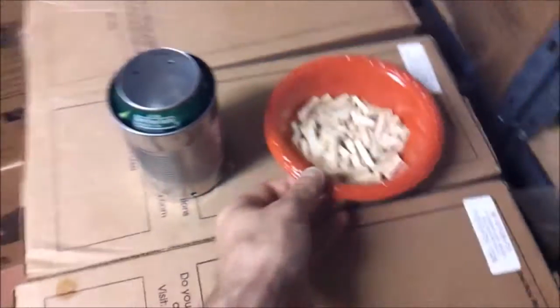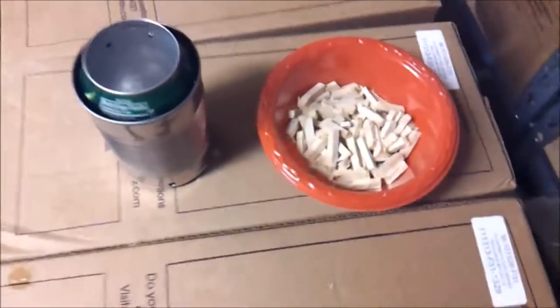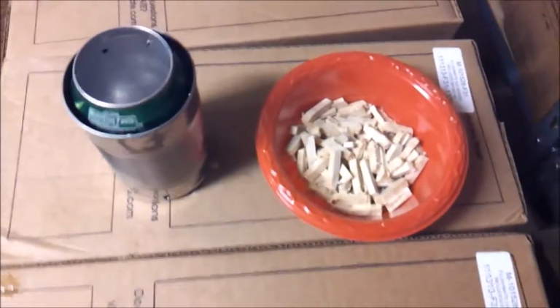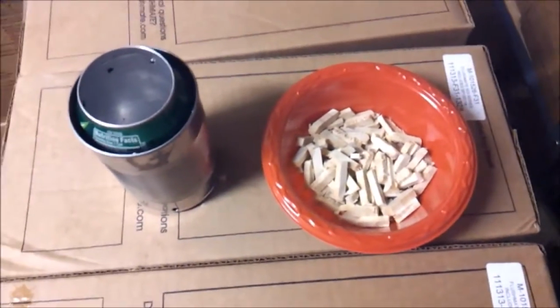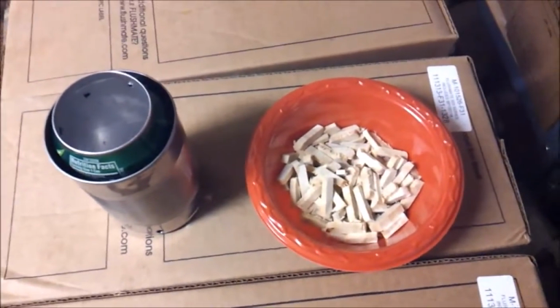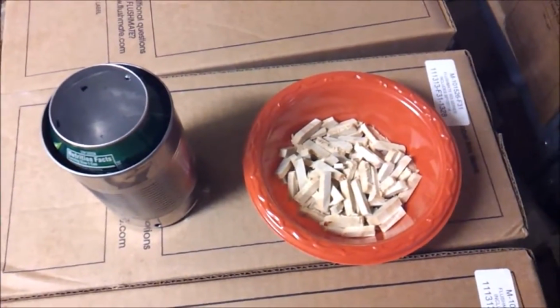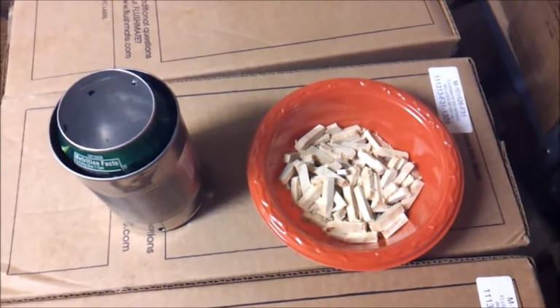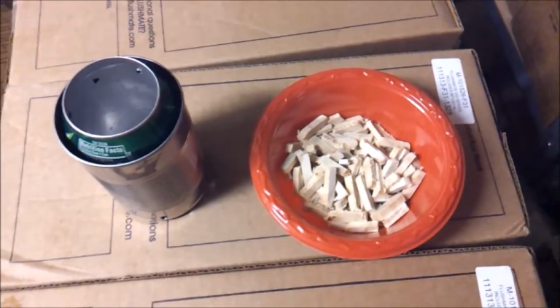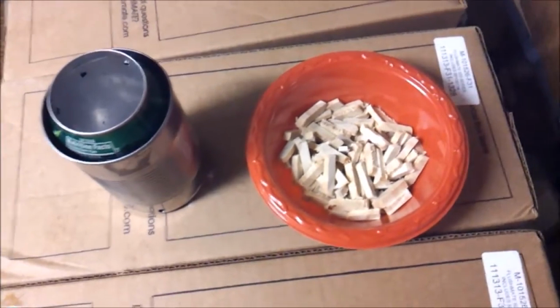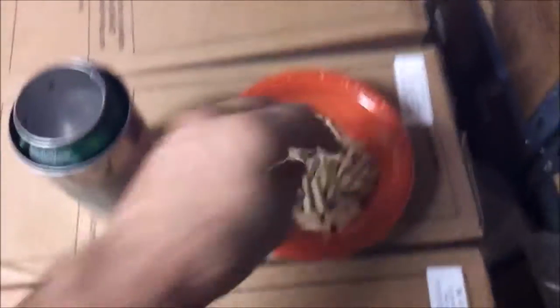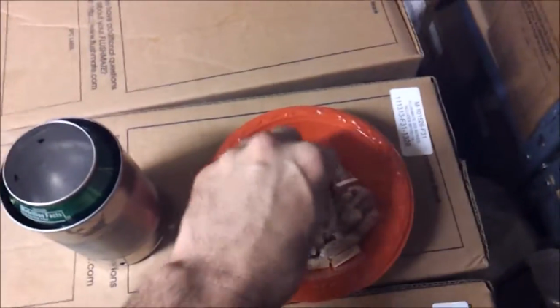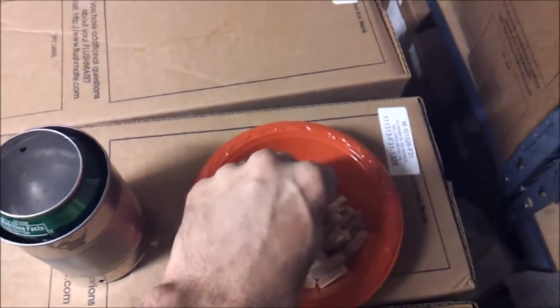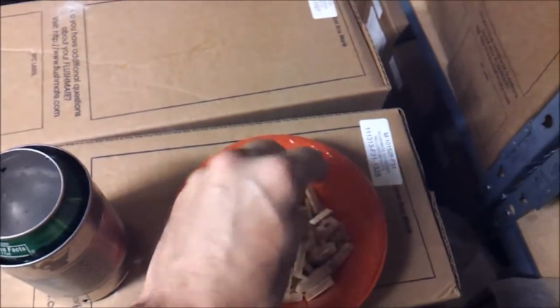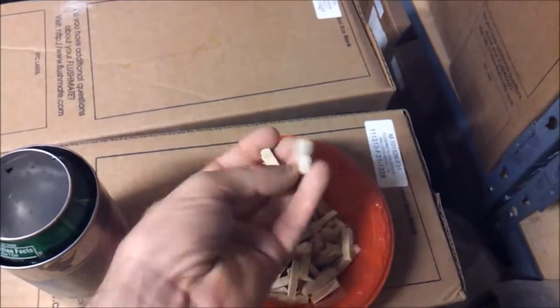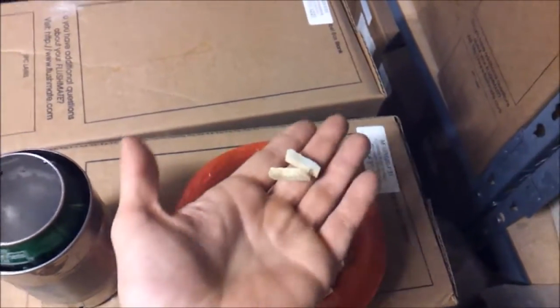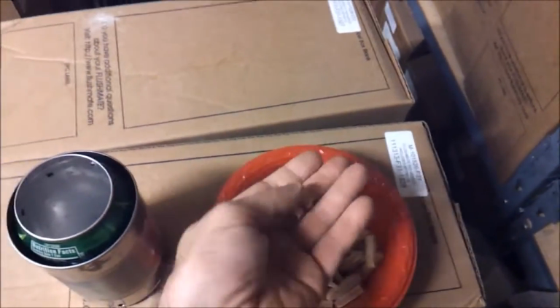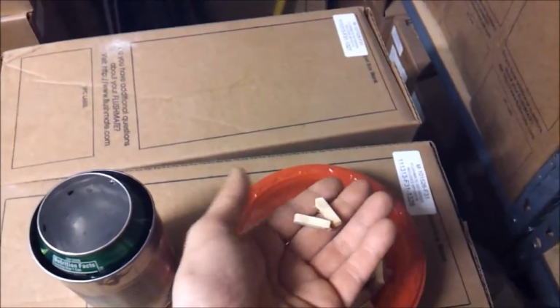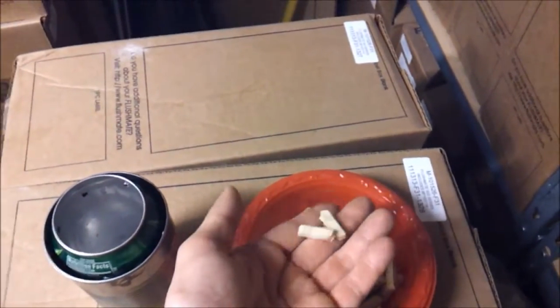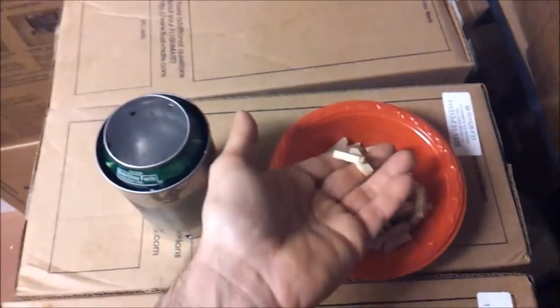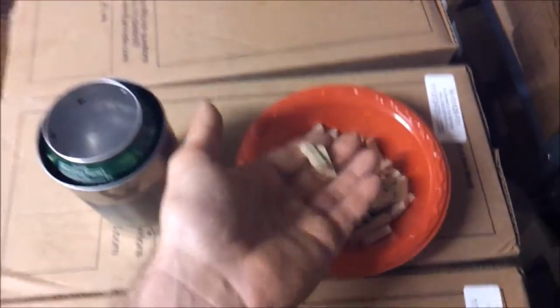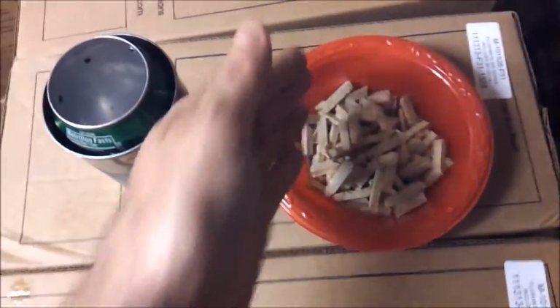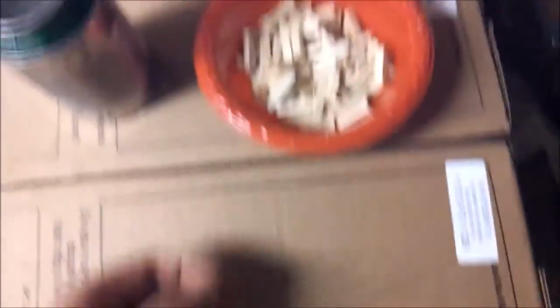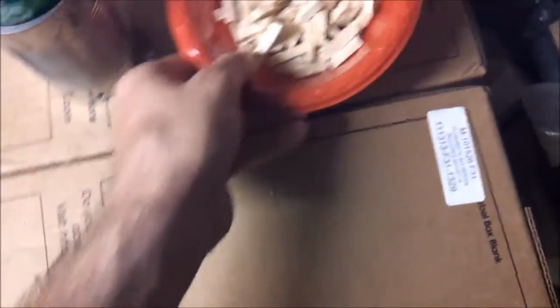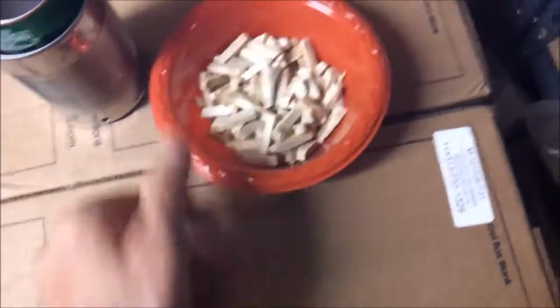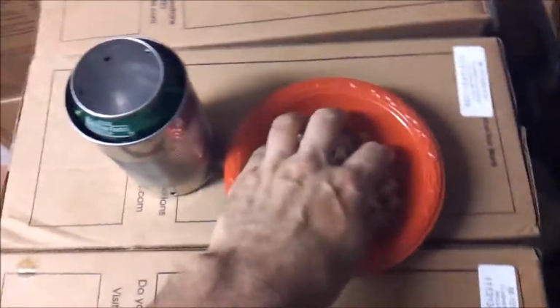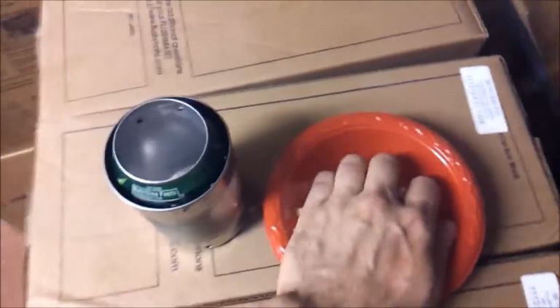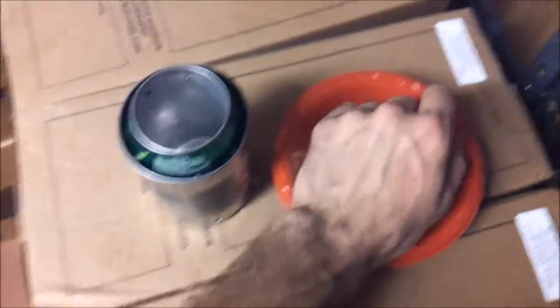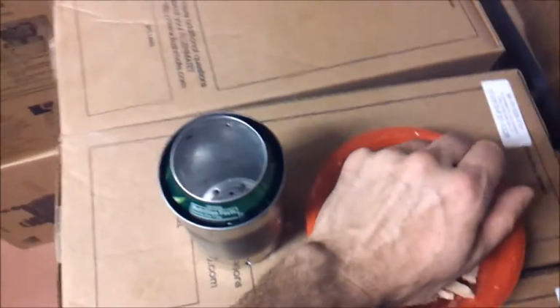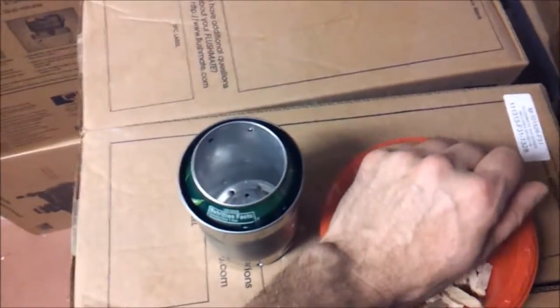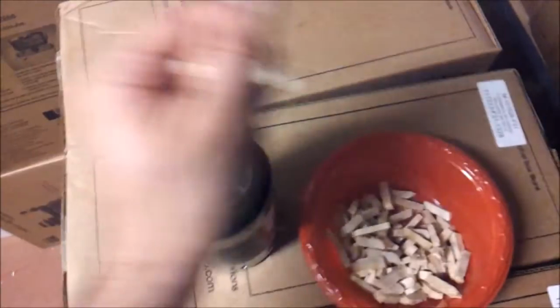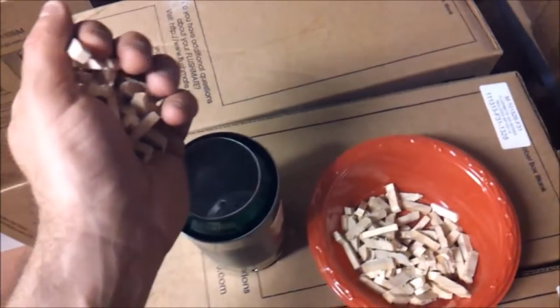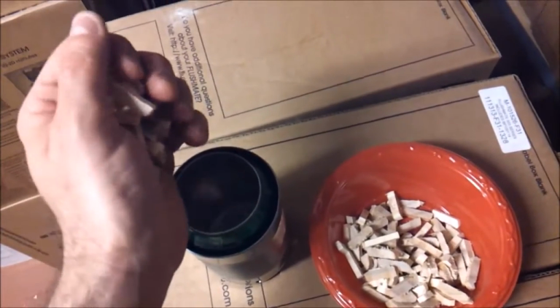For my fuel, I took some corner trim and sliced it up on a miter saw, then snapped the pieces in half. Let's fill it up and see how she works.